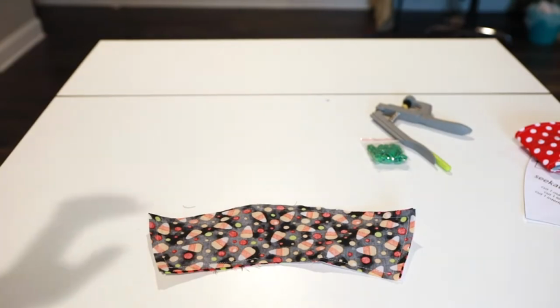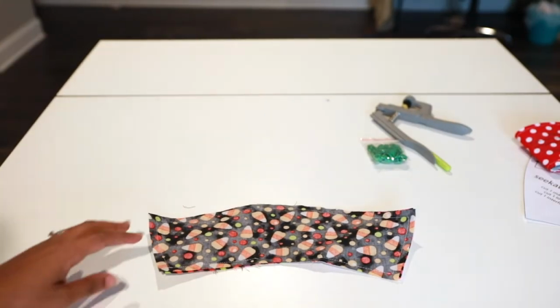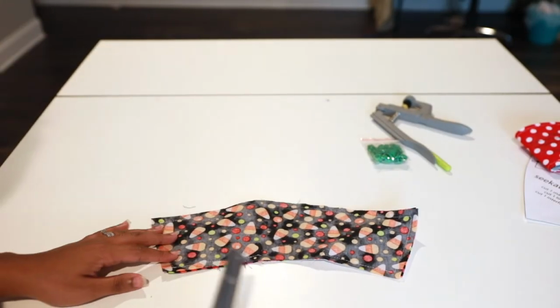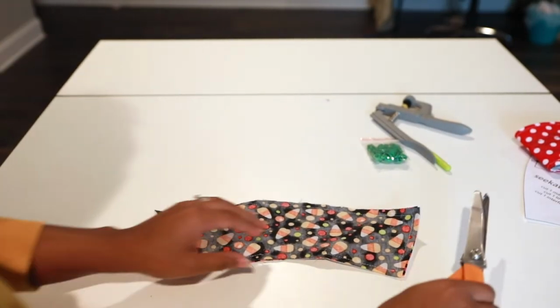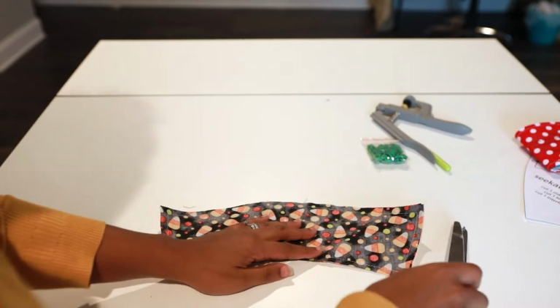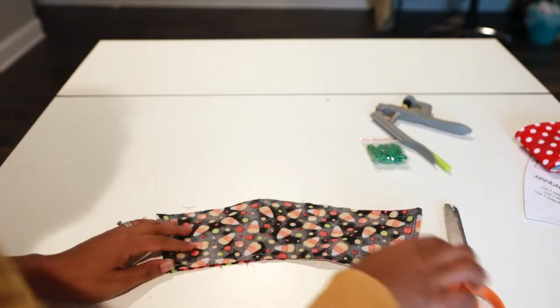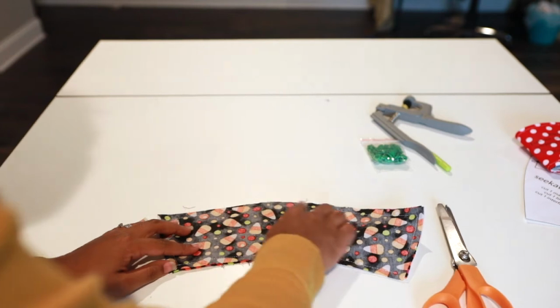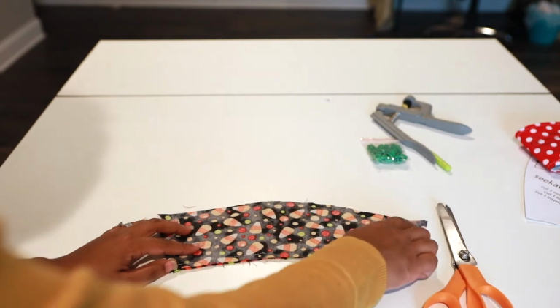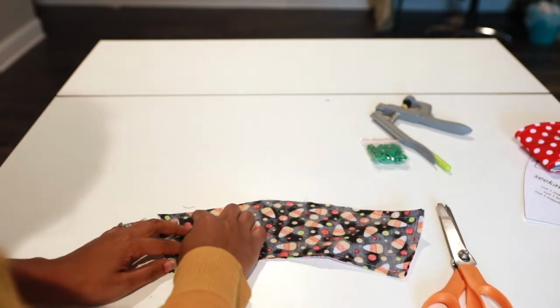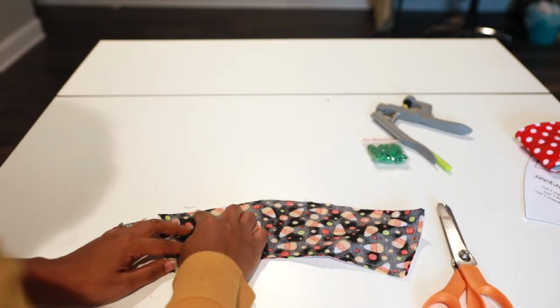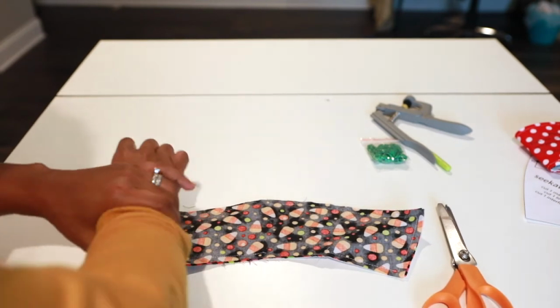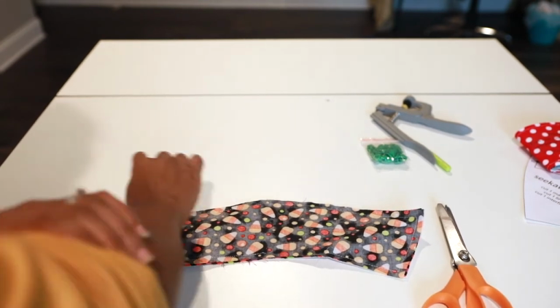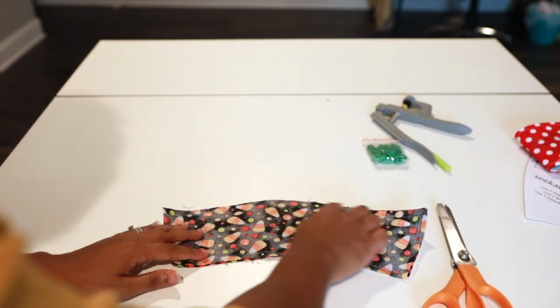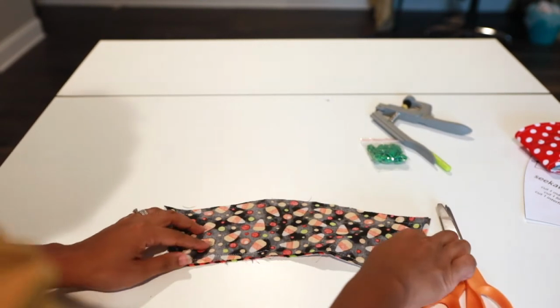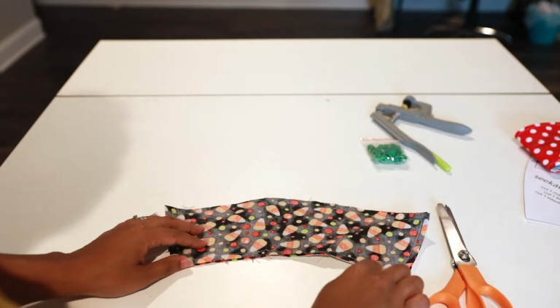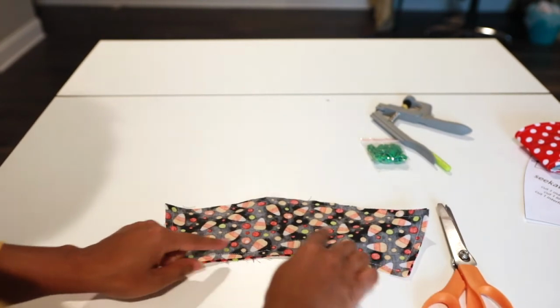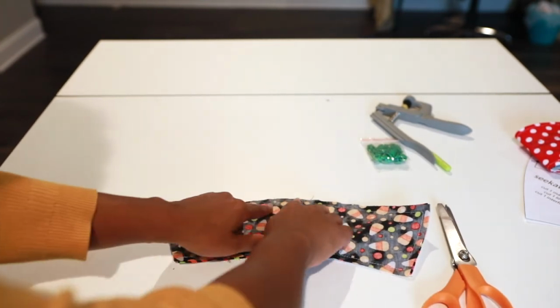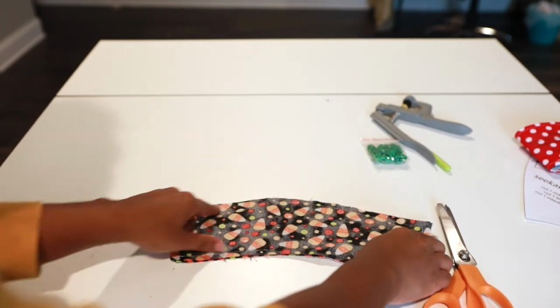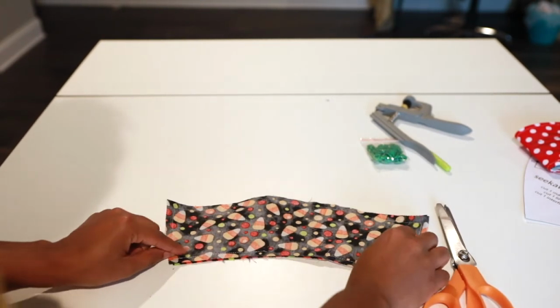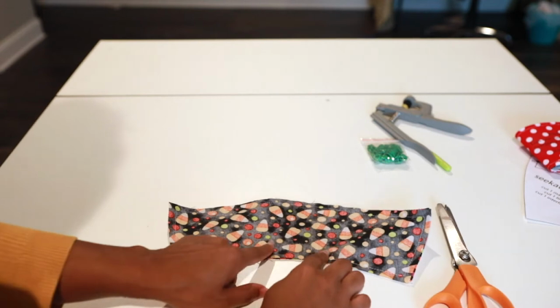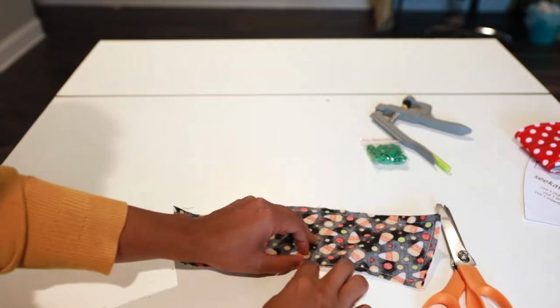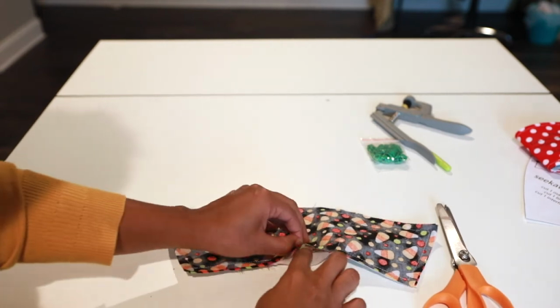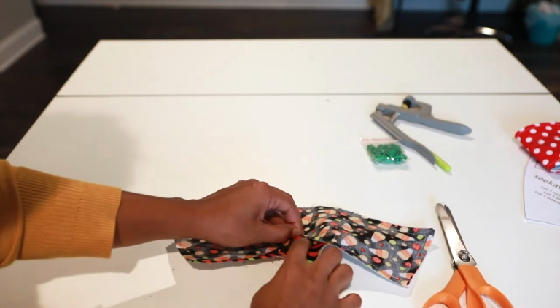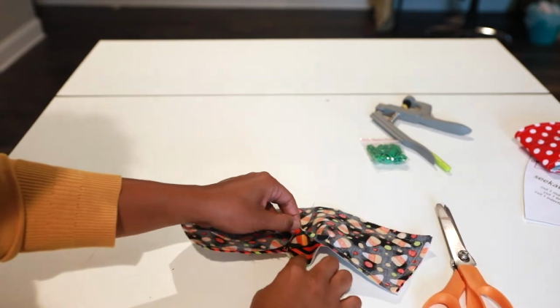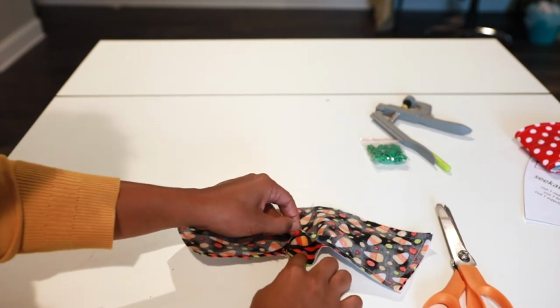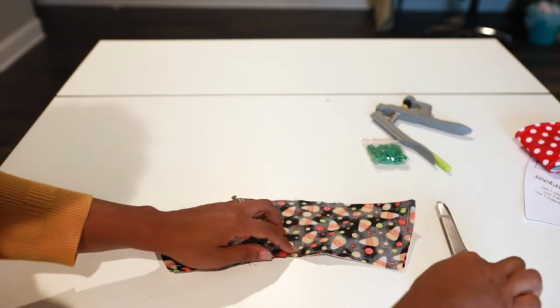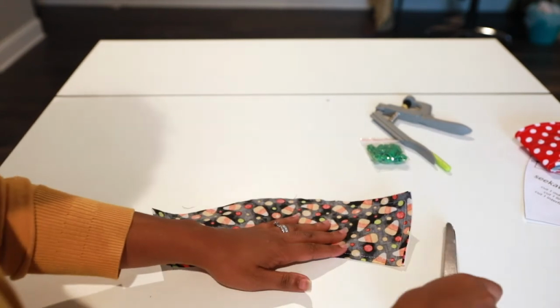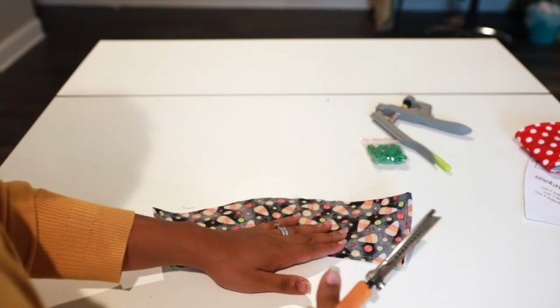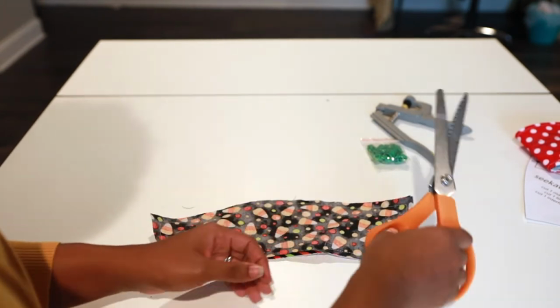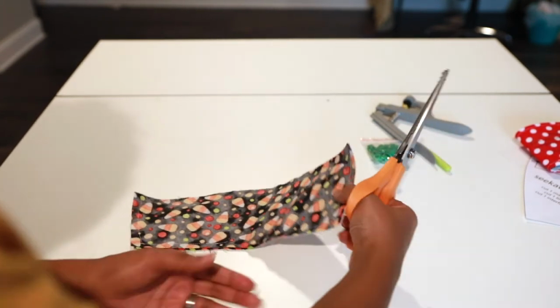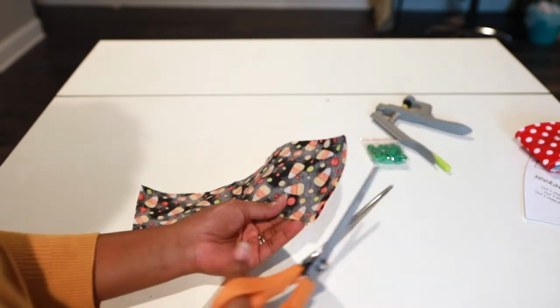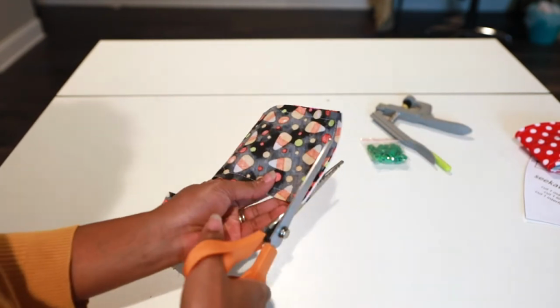I went to my machine and did a three-eighths inch seam allowance all around my koozie, and I left an opening here for turning. What I'm going to do next is just trim my ends.